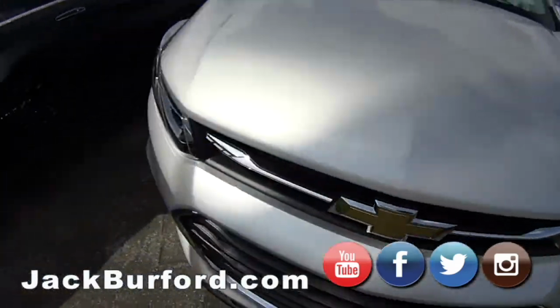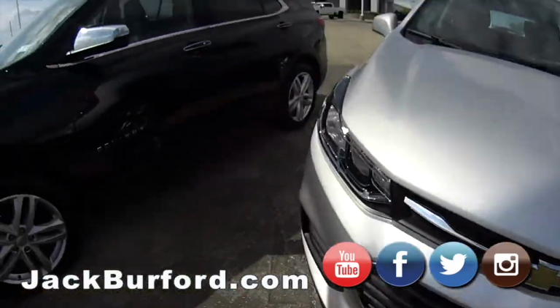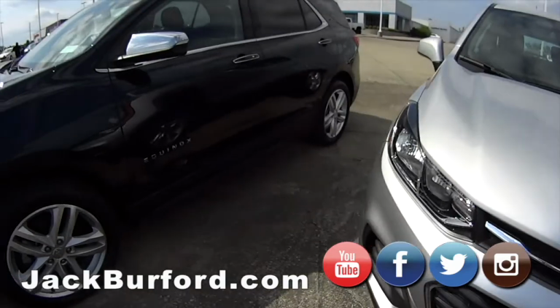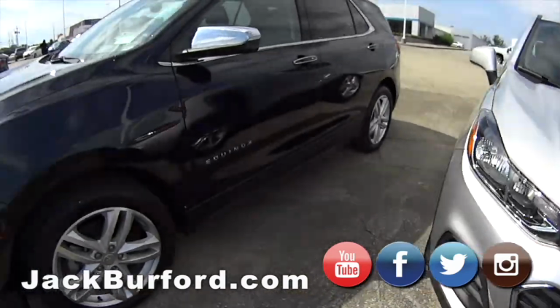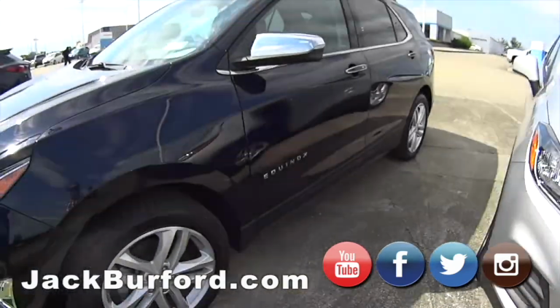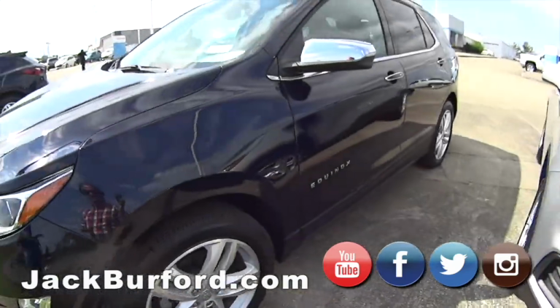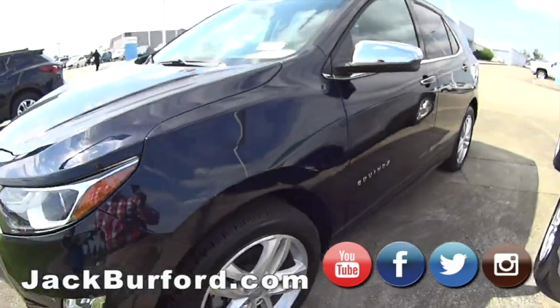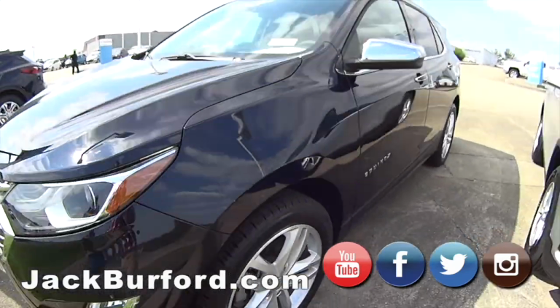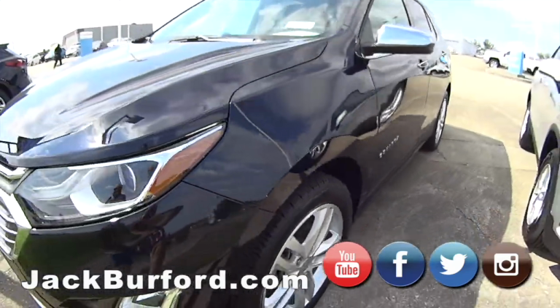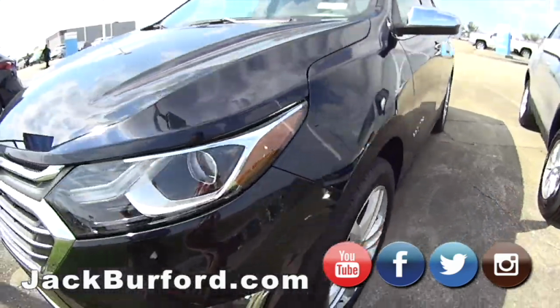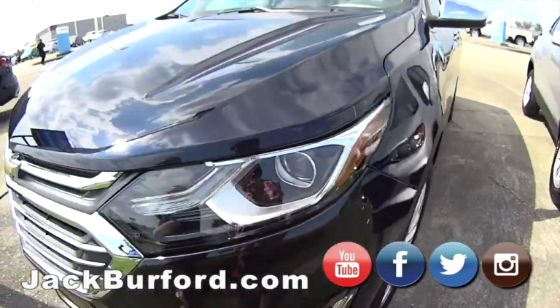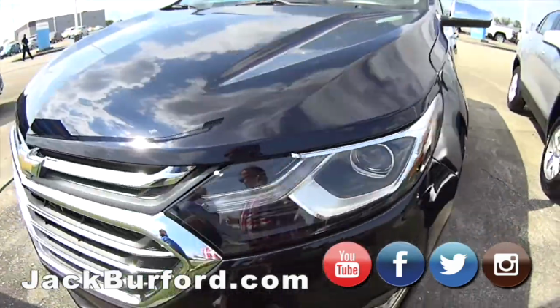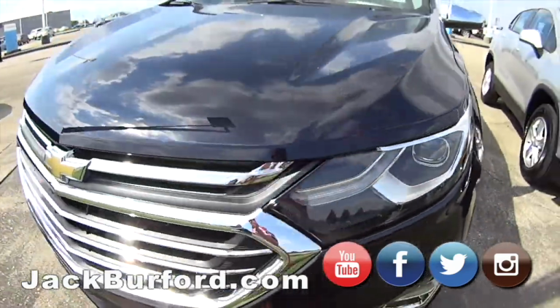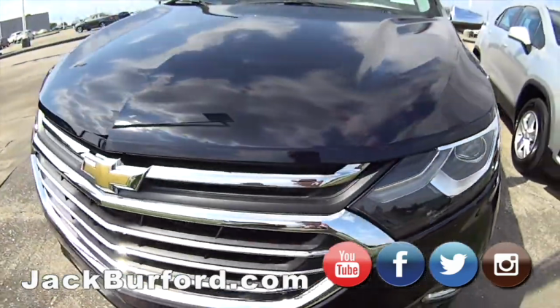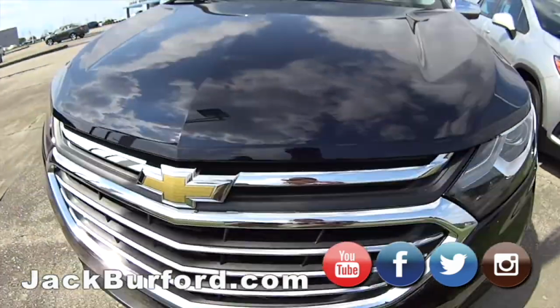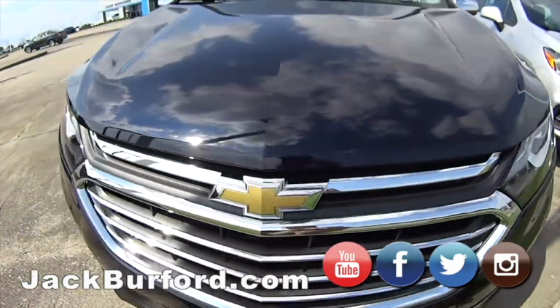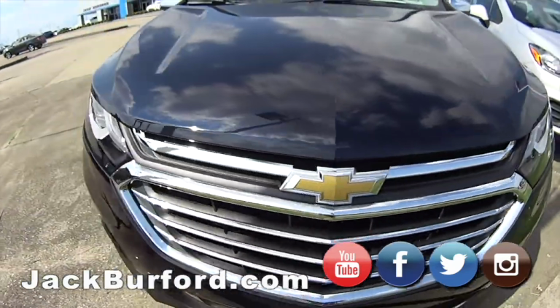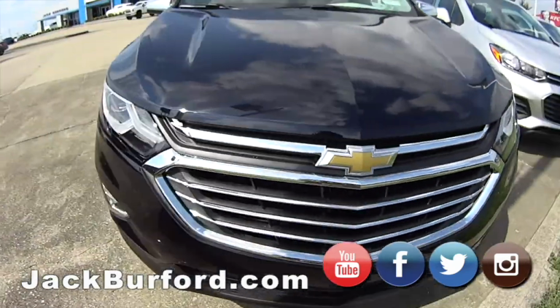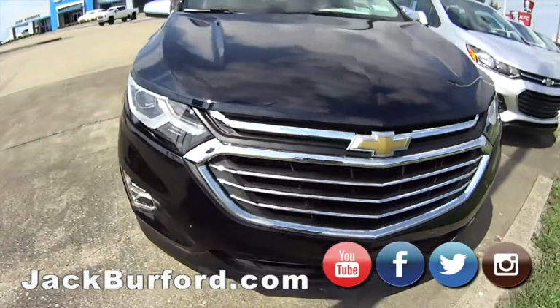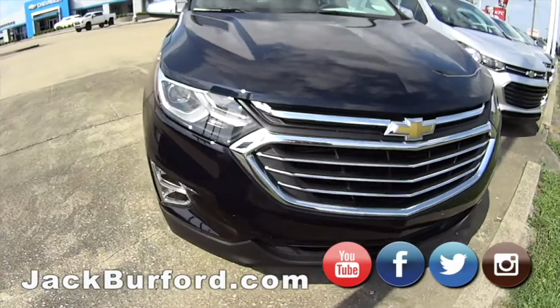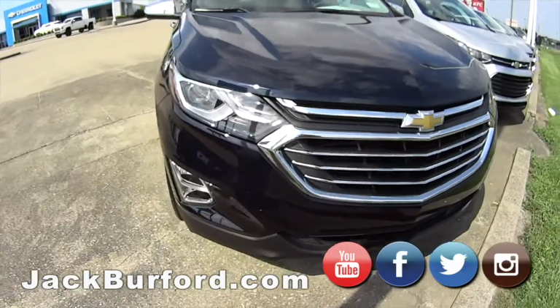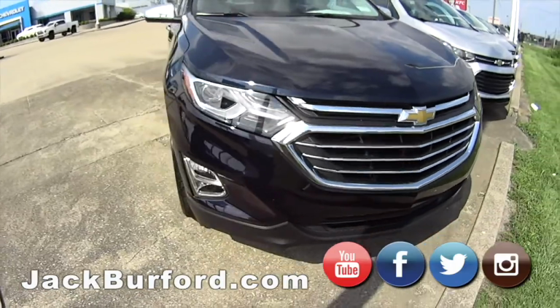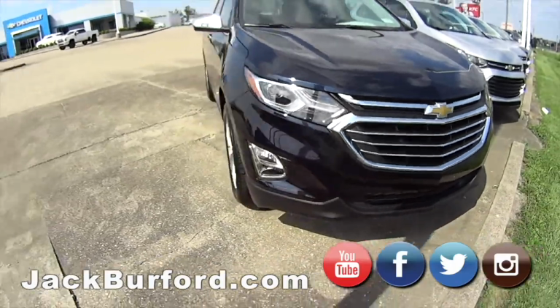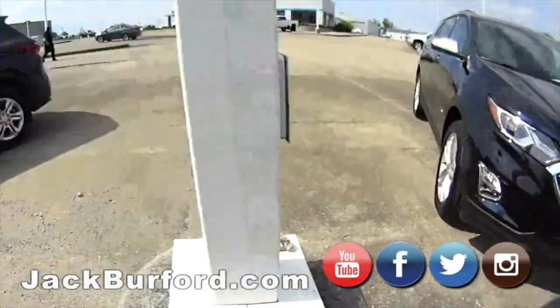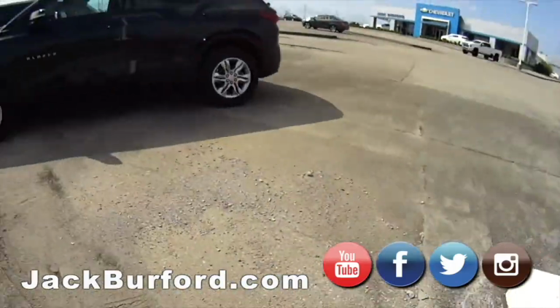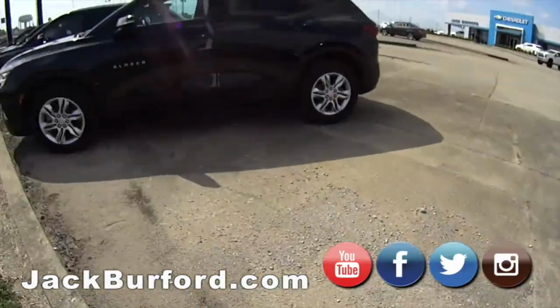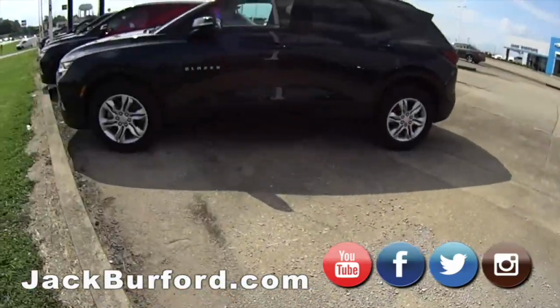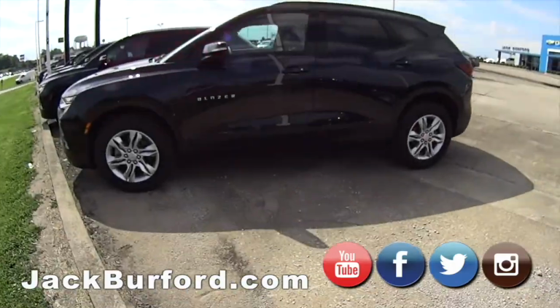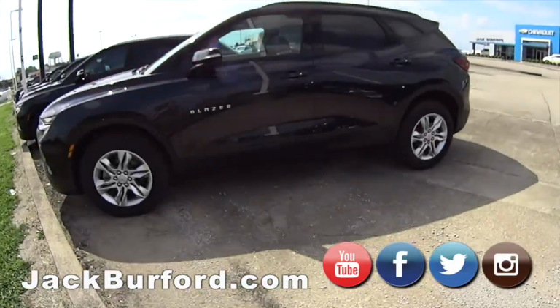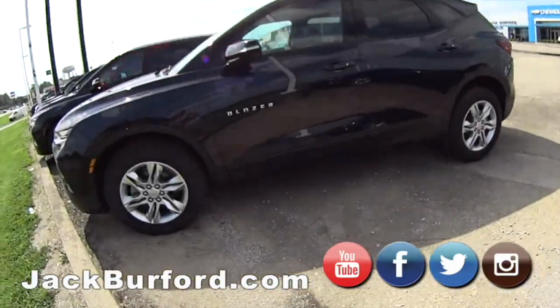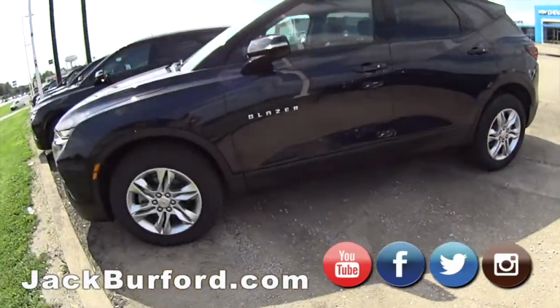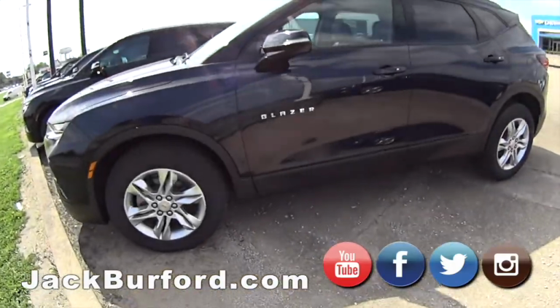Moving on to Equinoxes — they're more of our mid-size SUV. We've got those in front-wheel drive and all-wheel drive, and we've got them in the LTs.